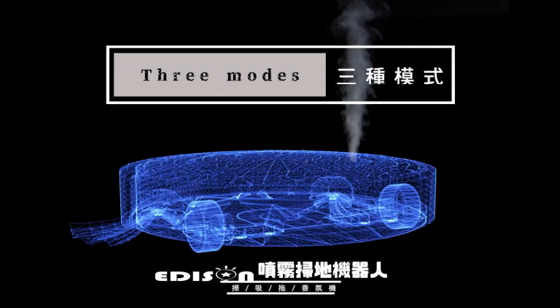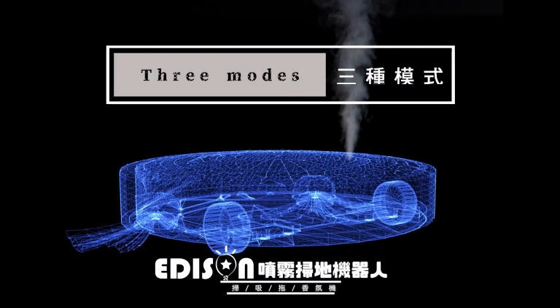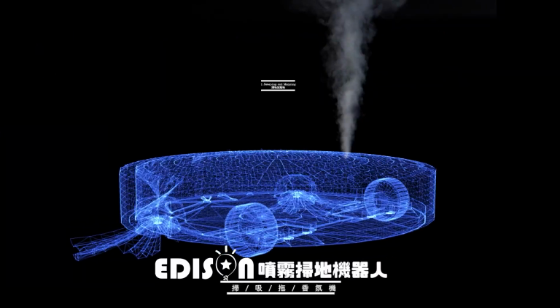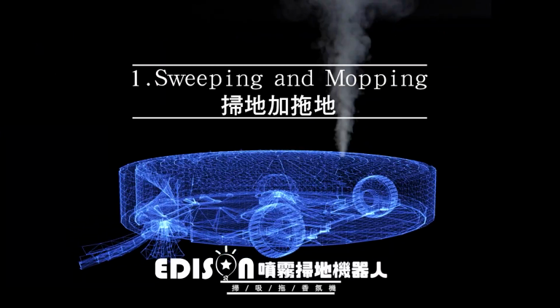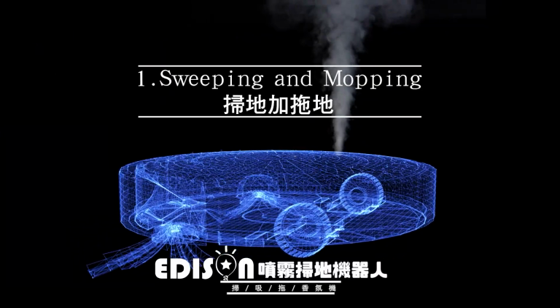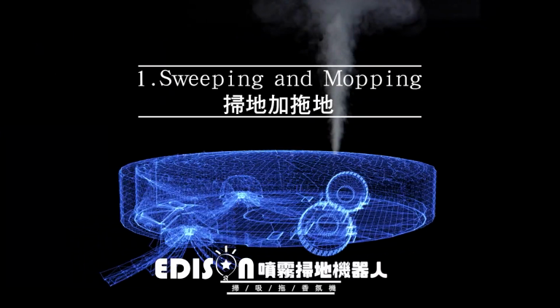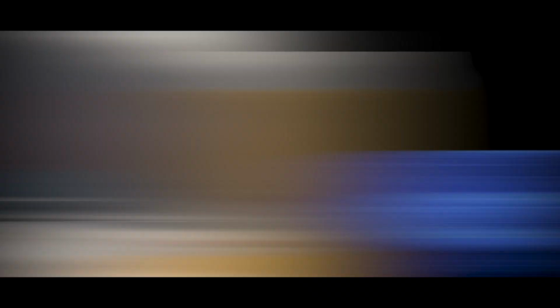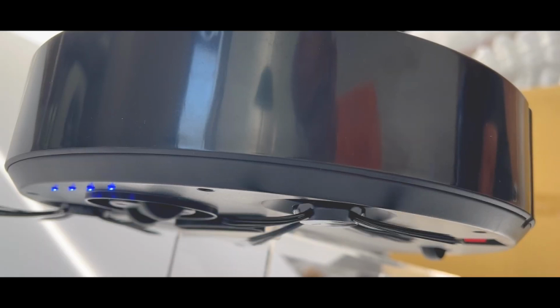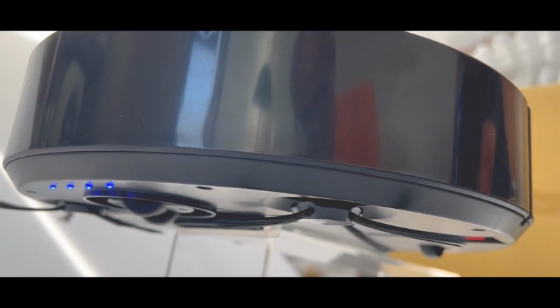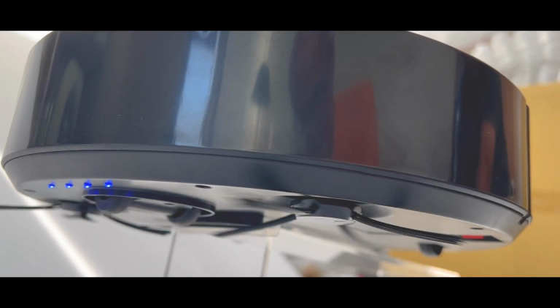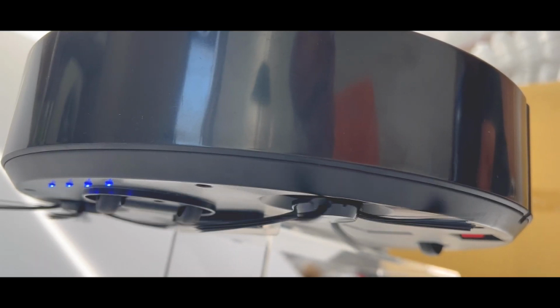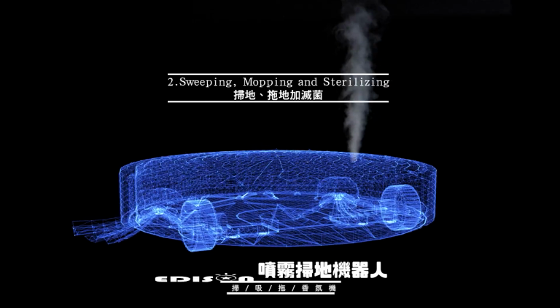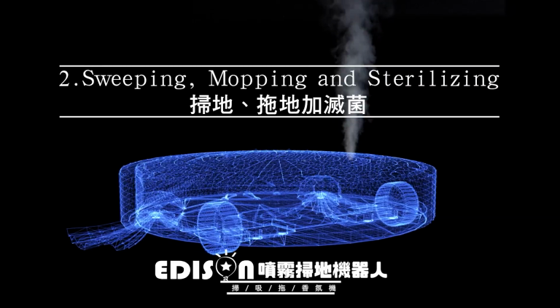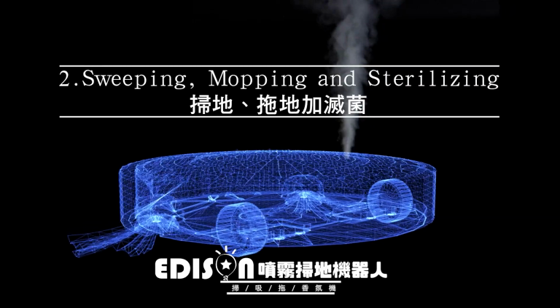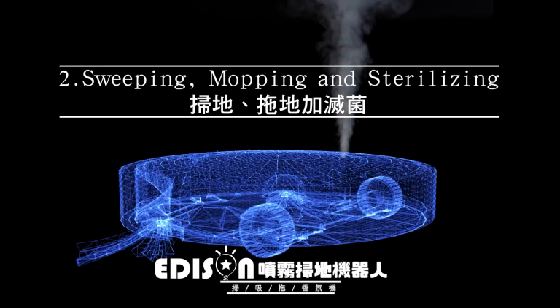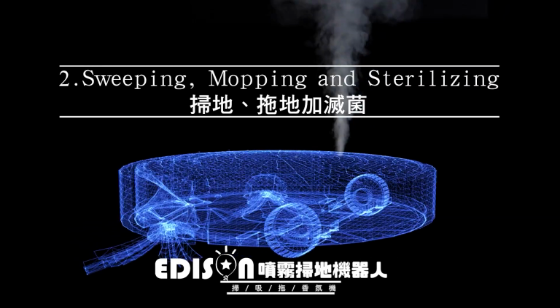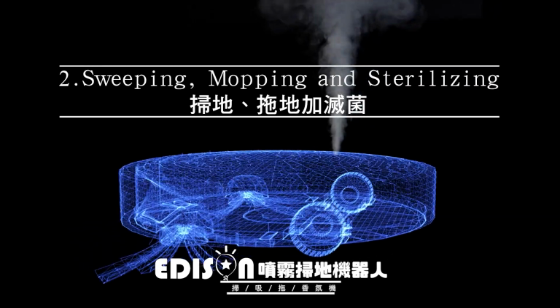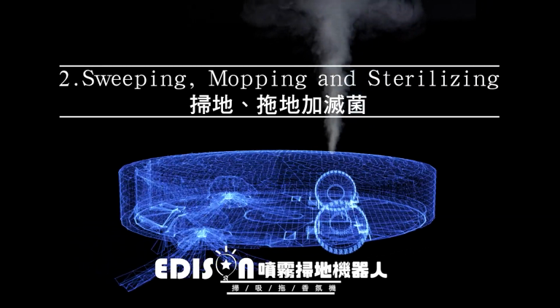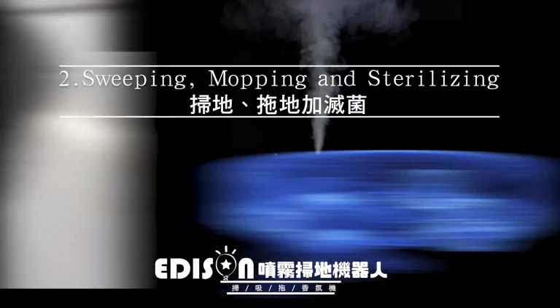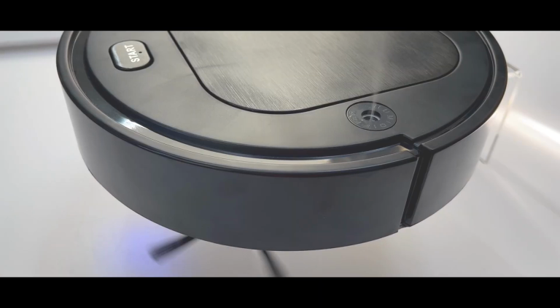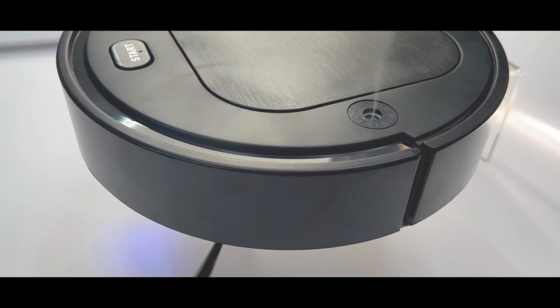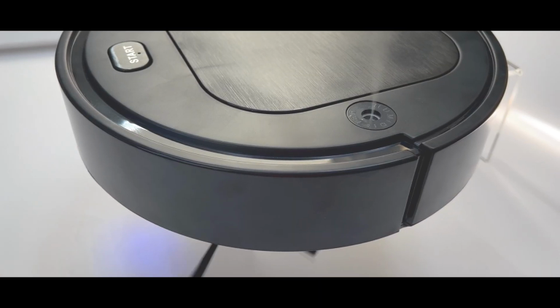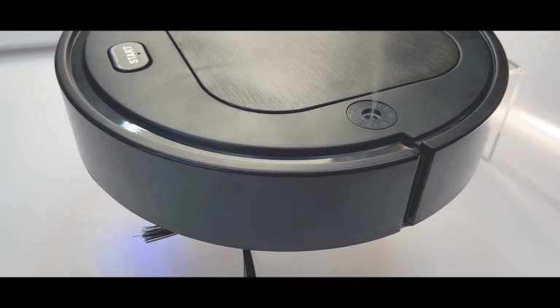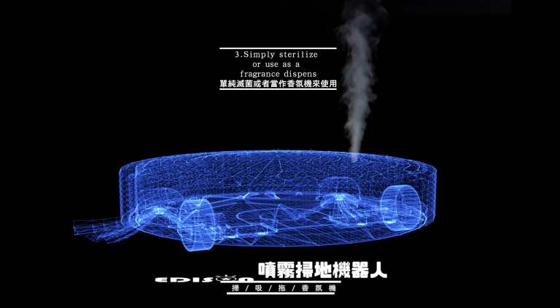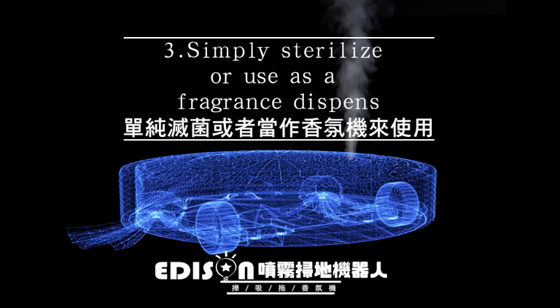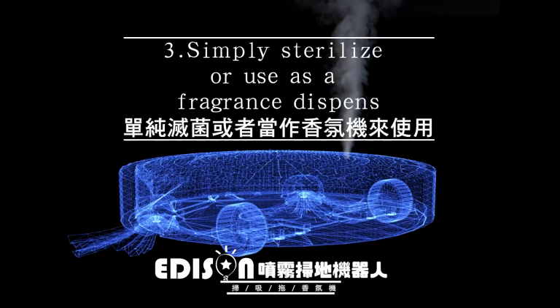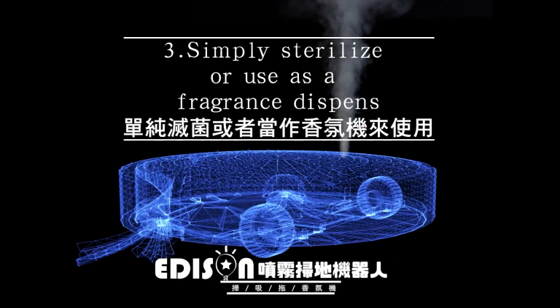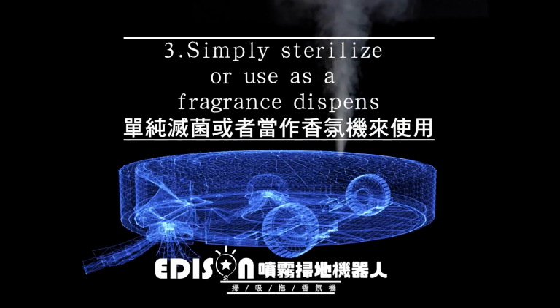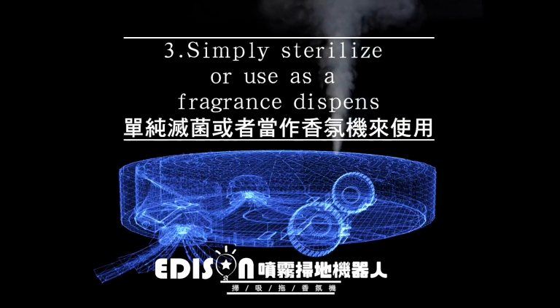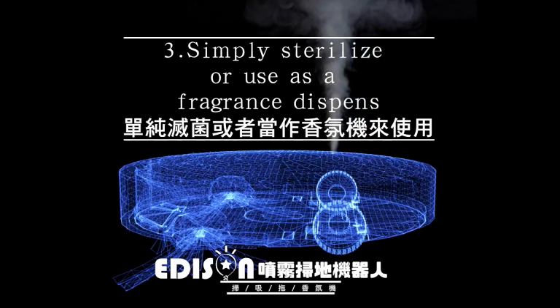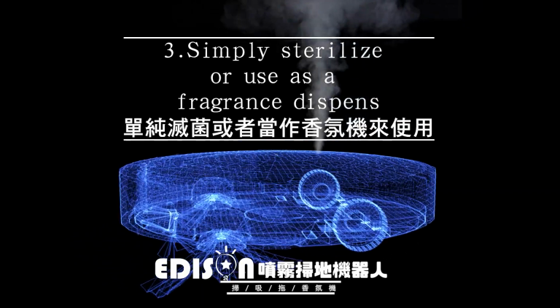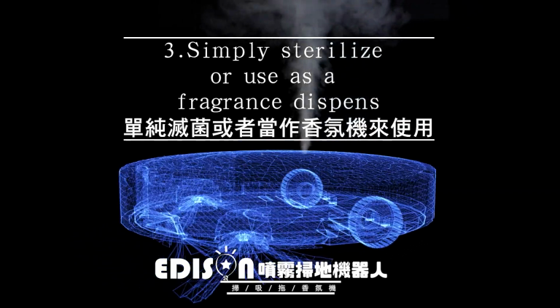Three modes. The first: sweeping and mopping. The second: sweeping, mopping, and sterilizing. The third: simply sterilize or use as a fragrance dispenser.